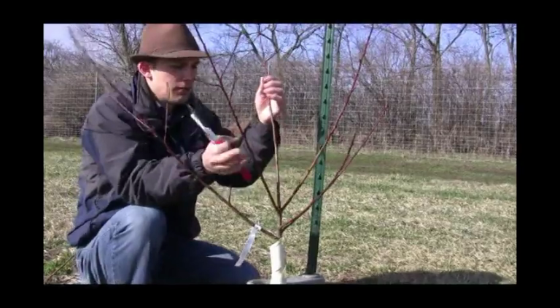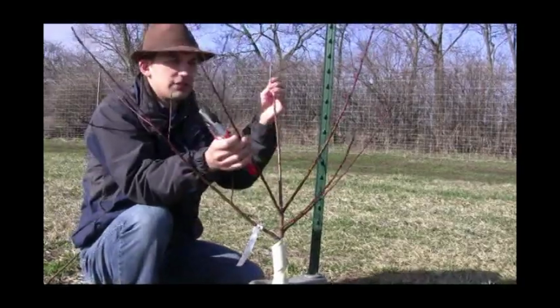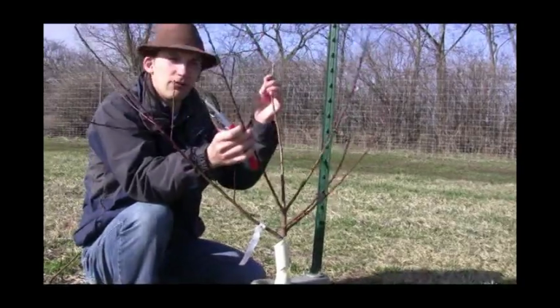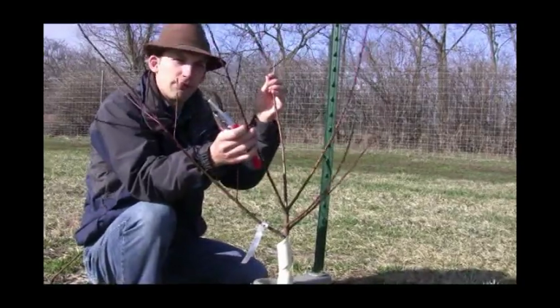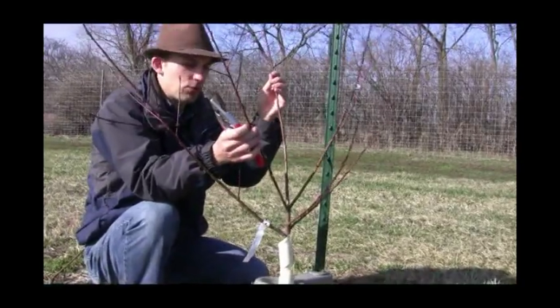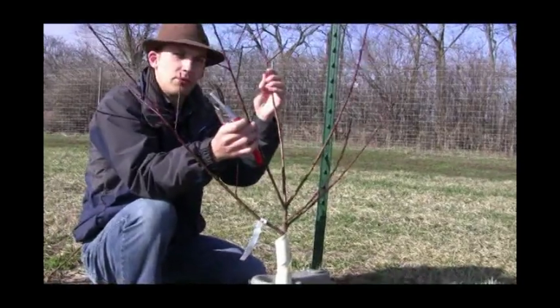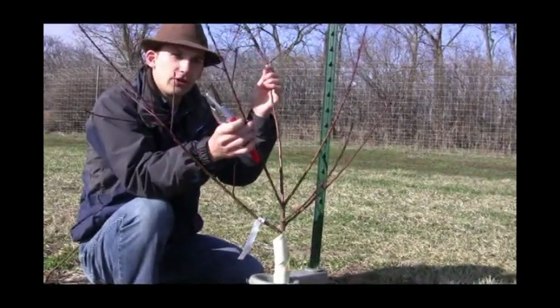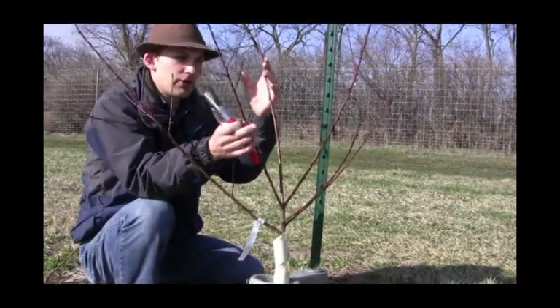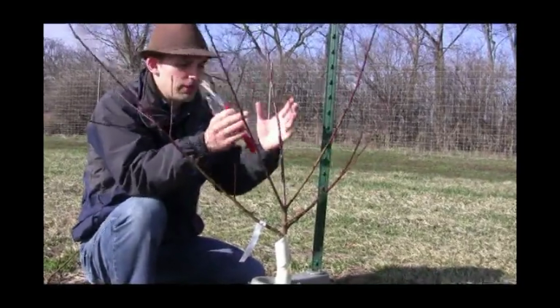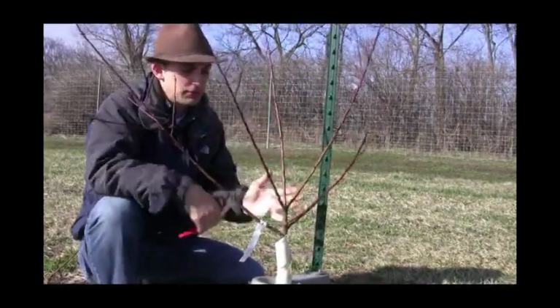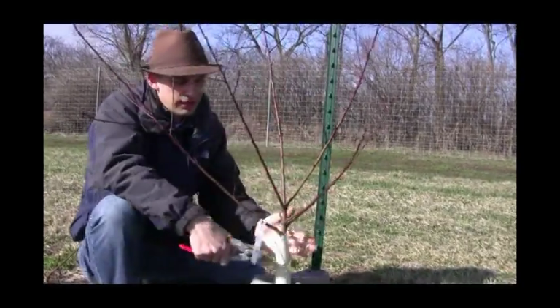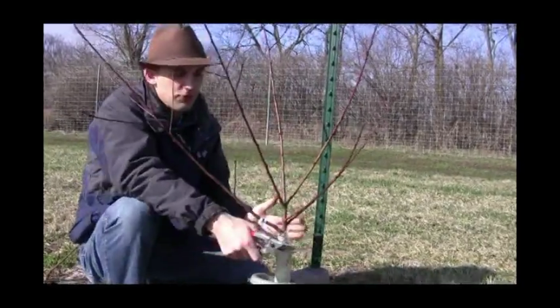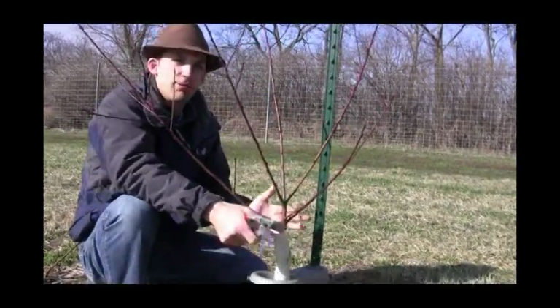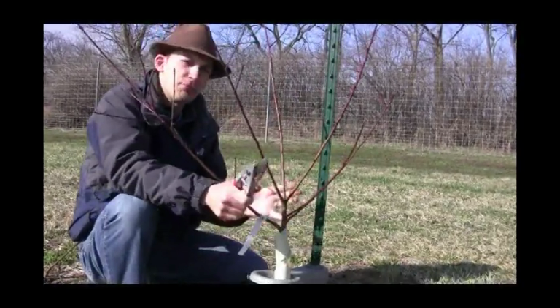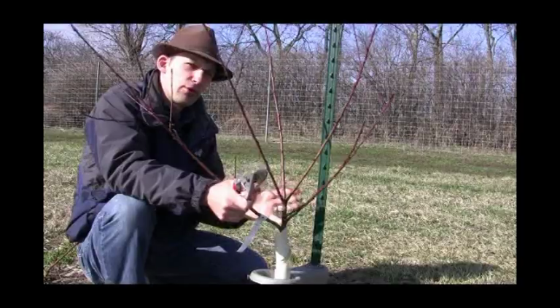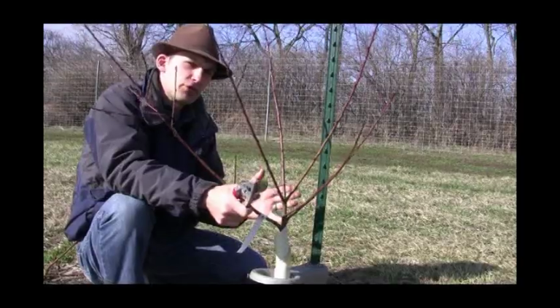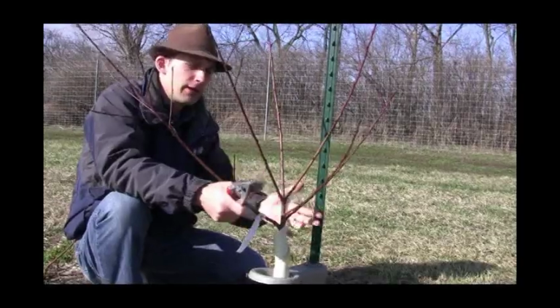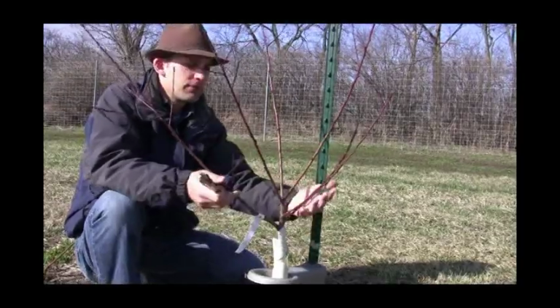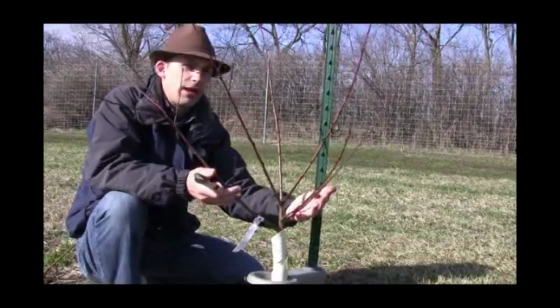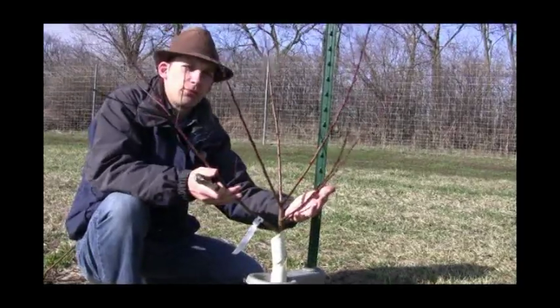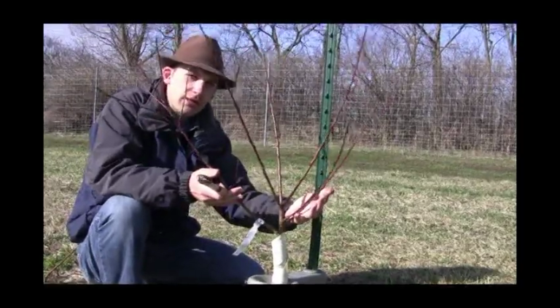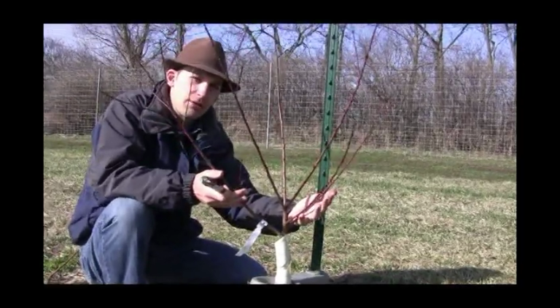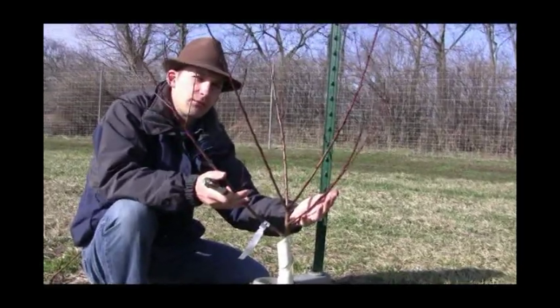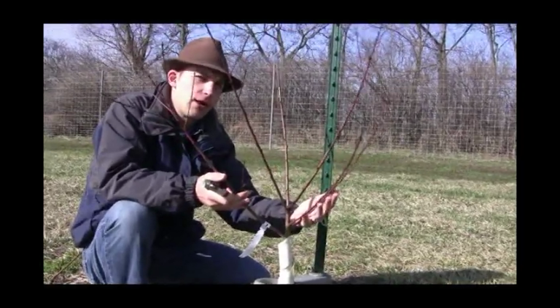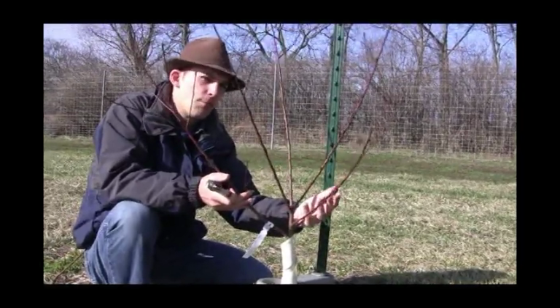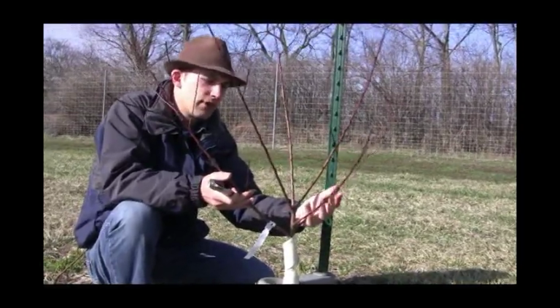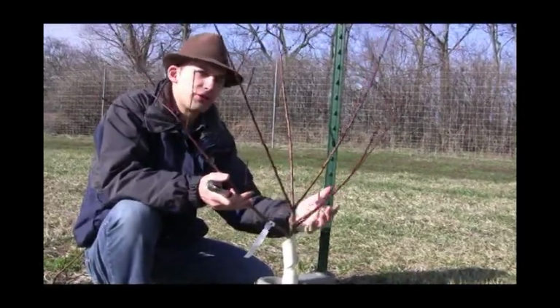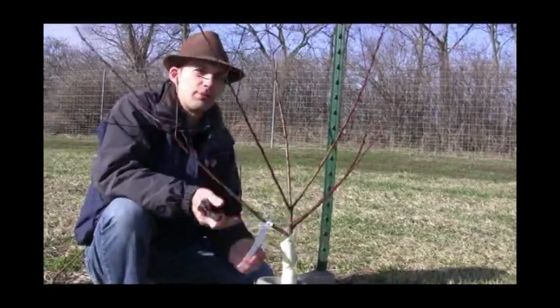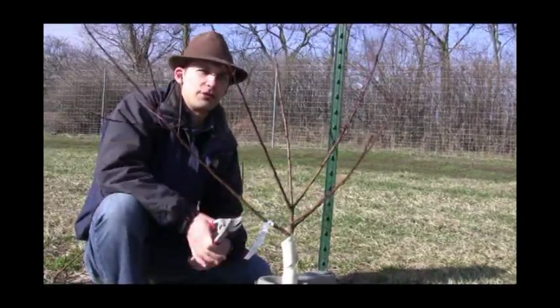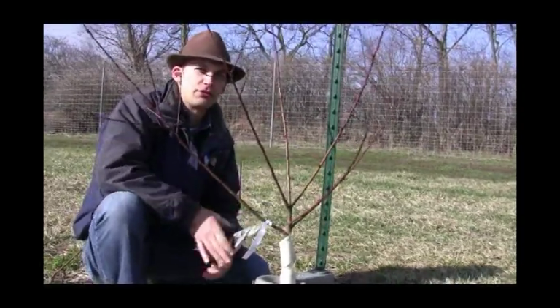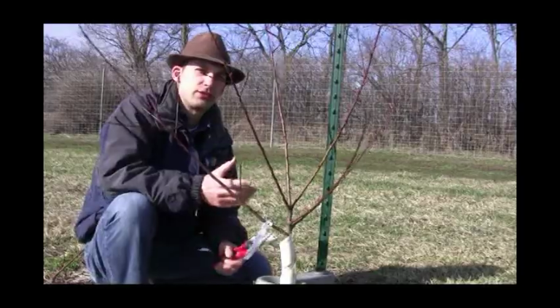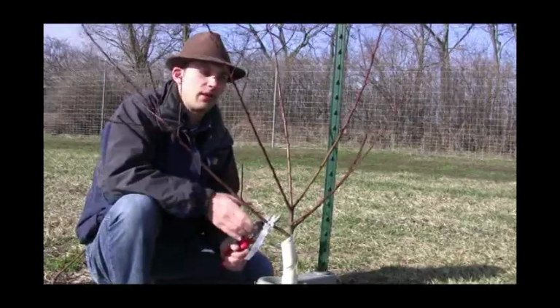This is our real framework that we want to encourage. Just taking off those couple of limbs, we don't overdo it. And we are keeping in mind what our open framework is going to be on this peach tree as it develops.